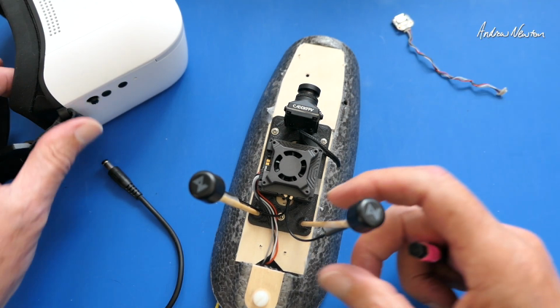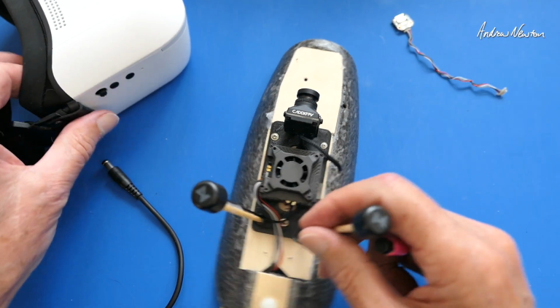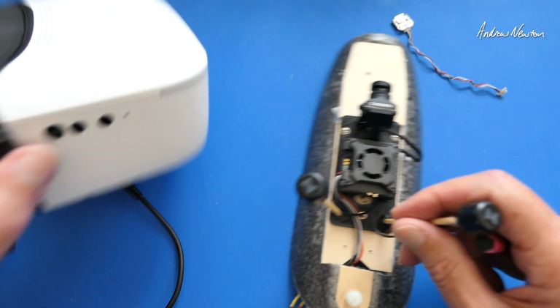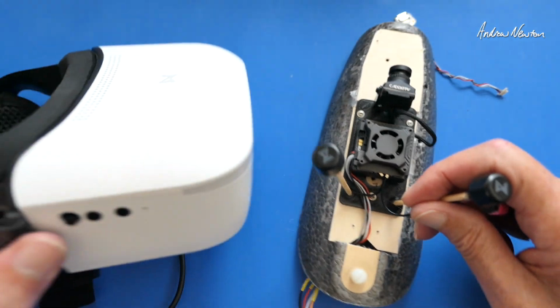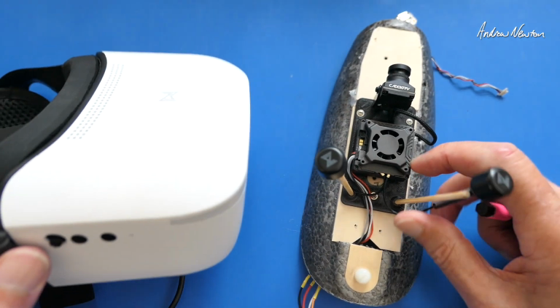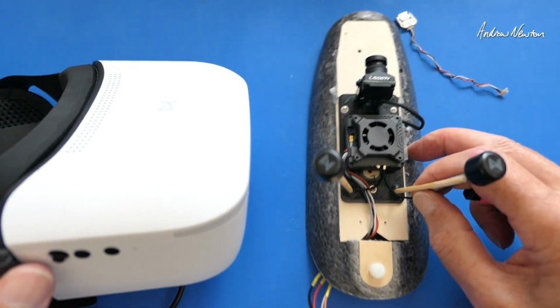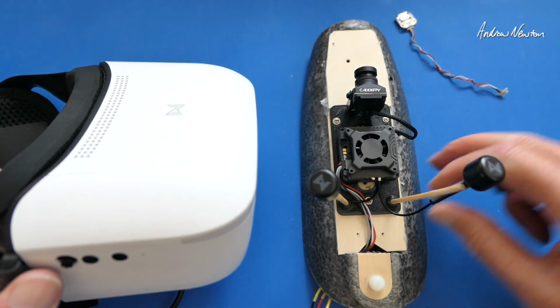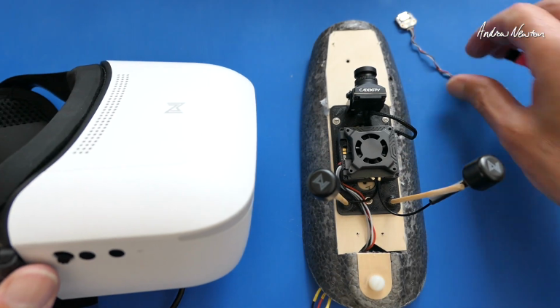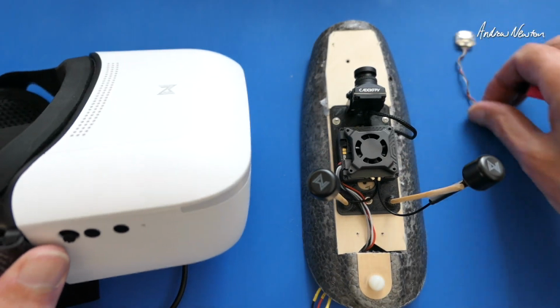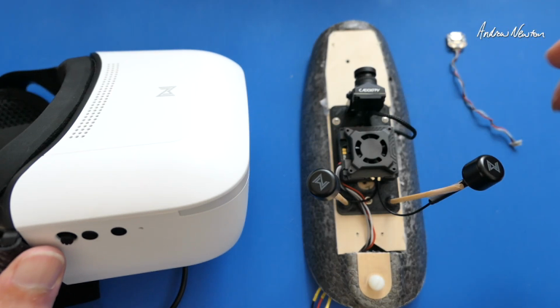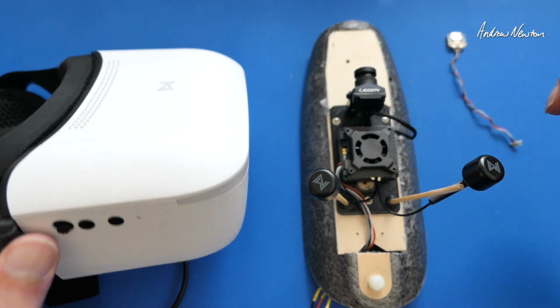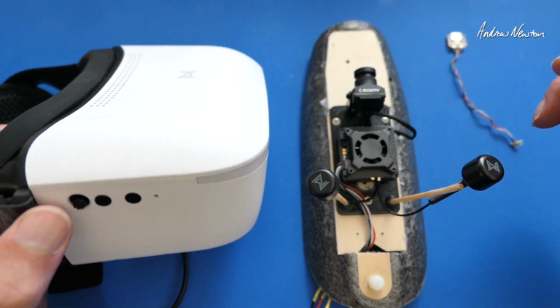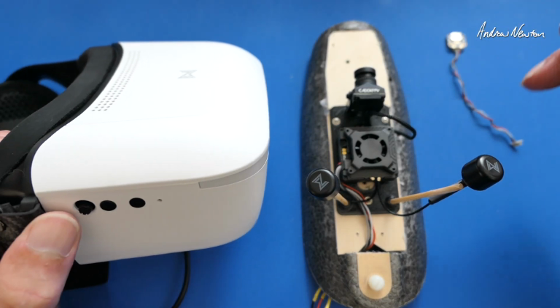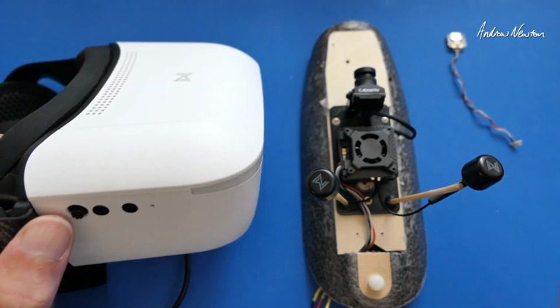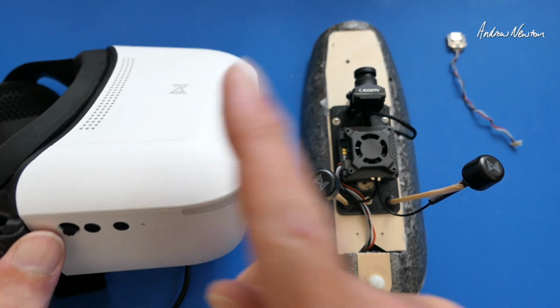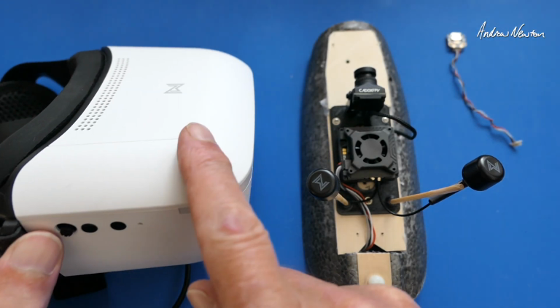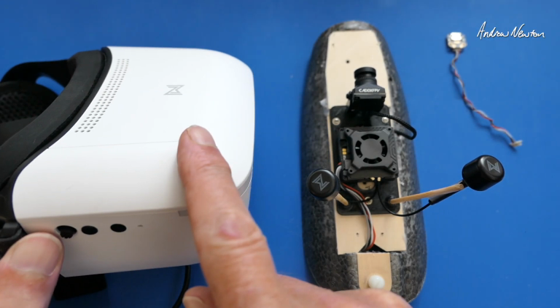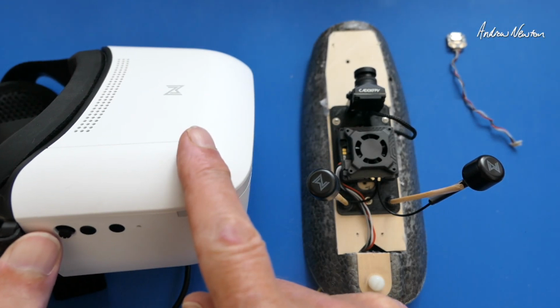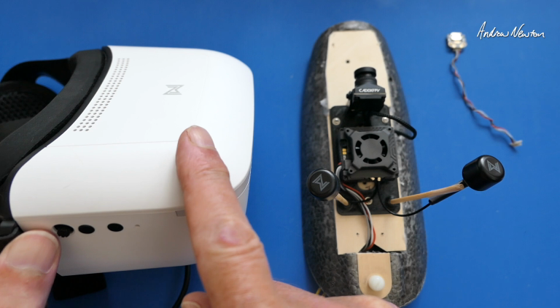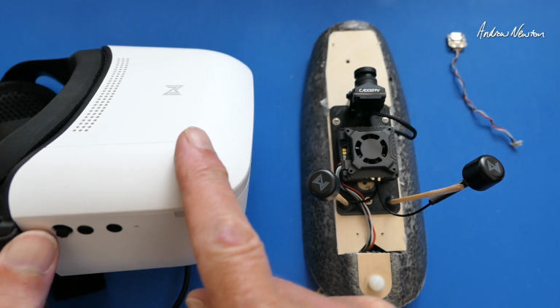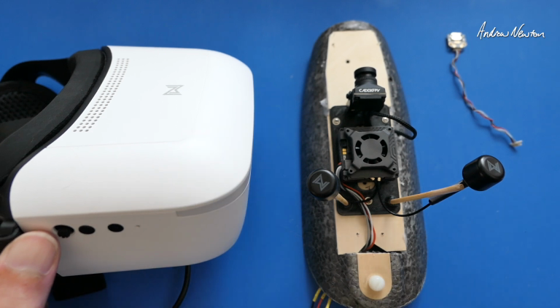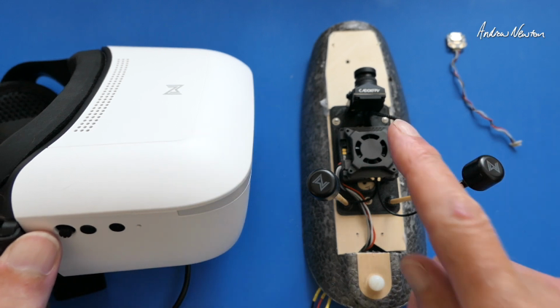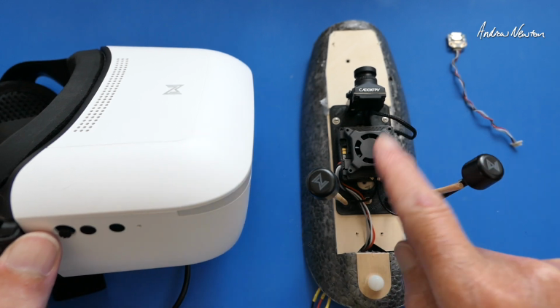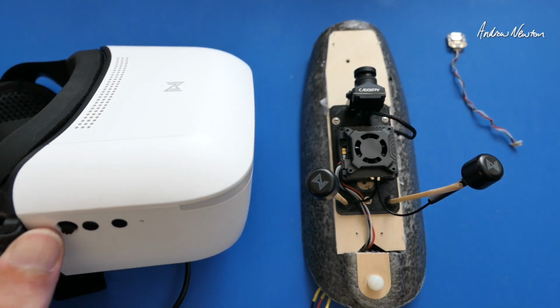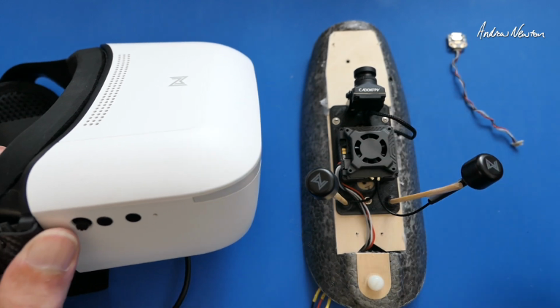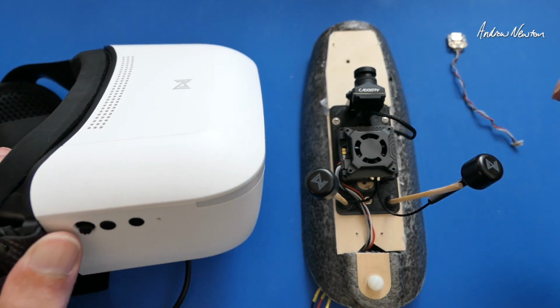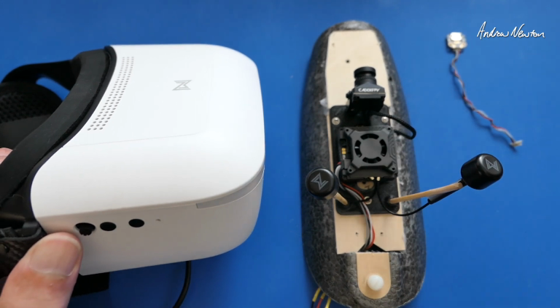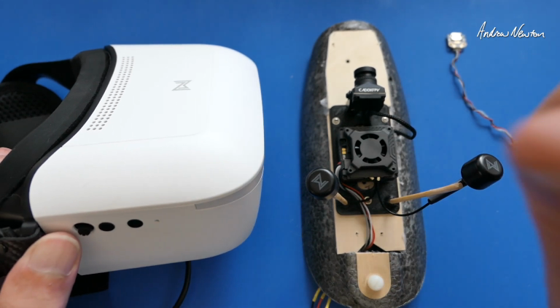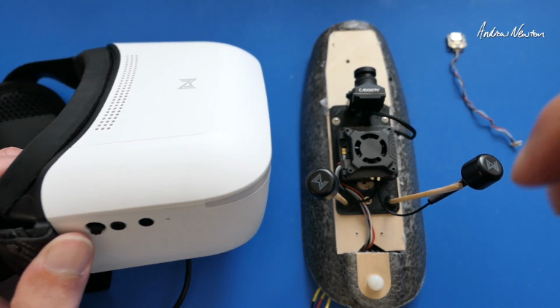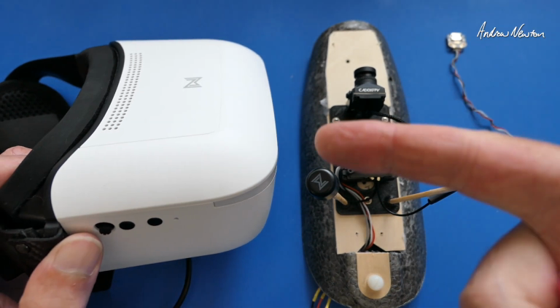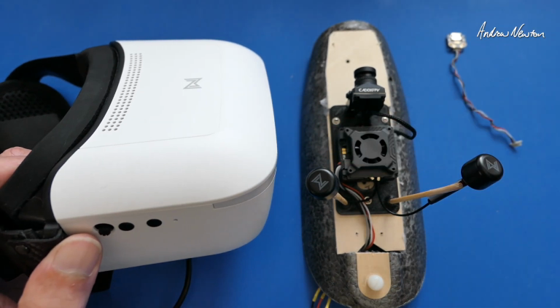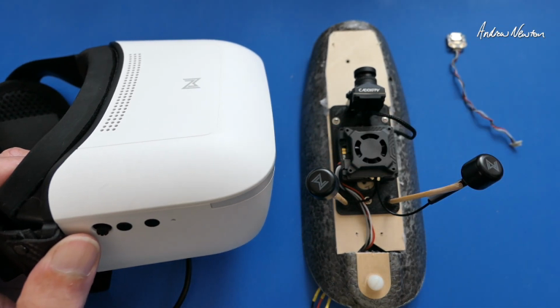So there you go — that should solve any linking and upgrade problems with the Caddx Walksnail Goggles L and the video transmitters. Thanks for watching. See you in the next video.